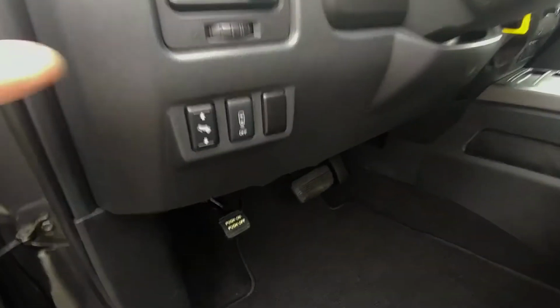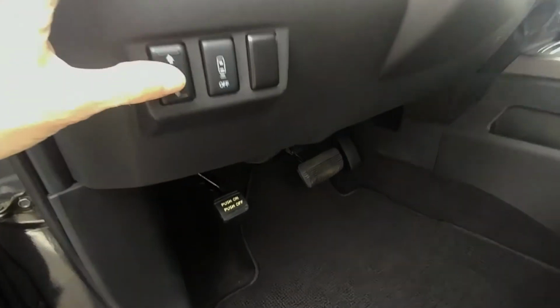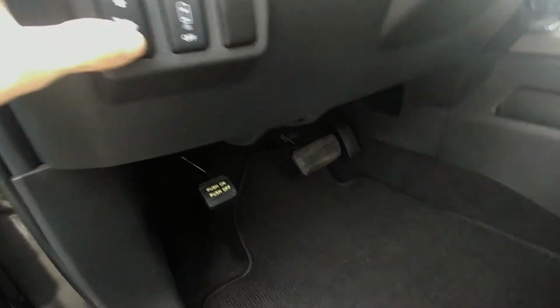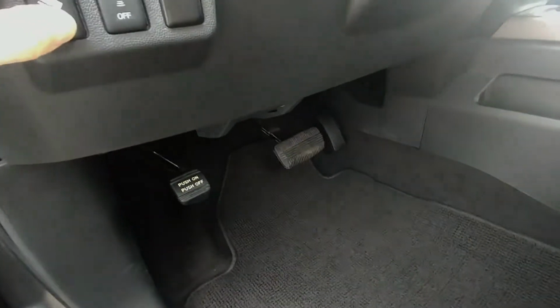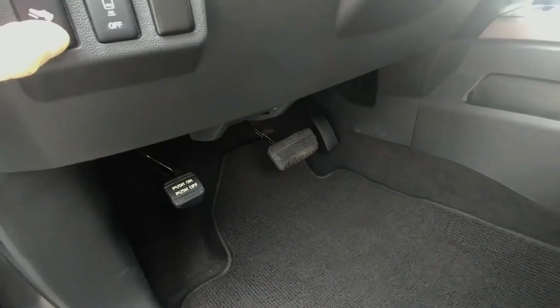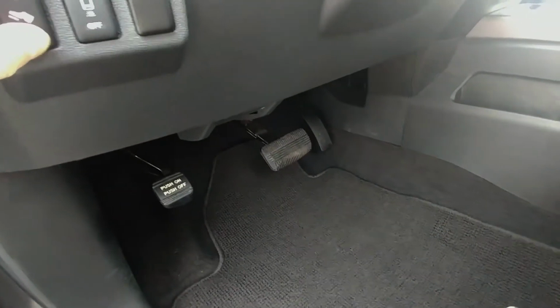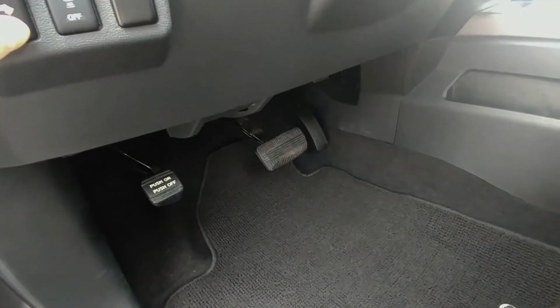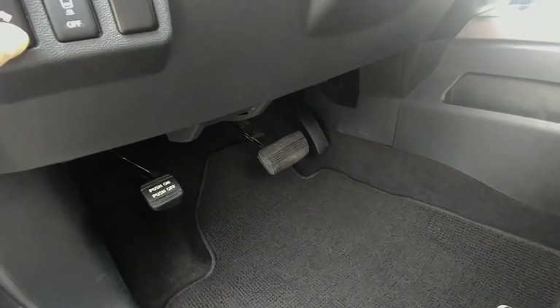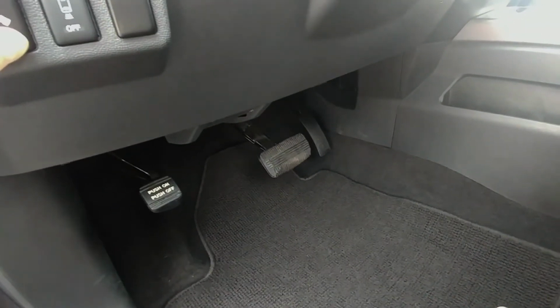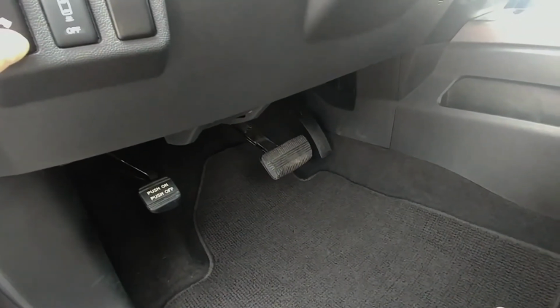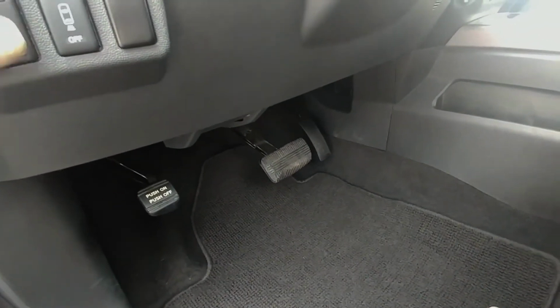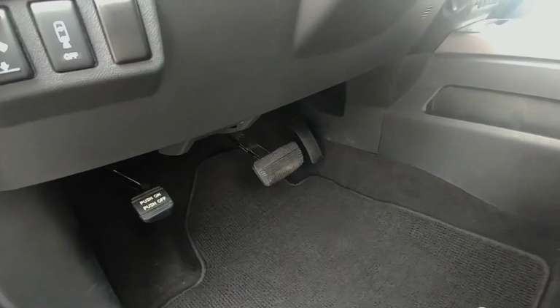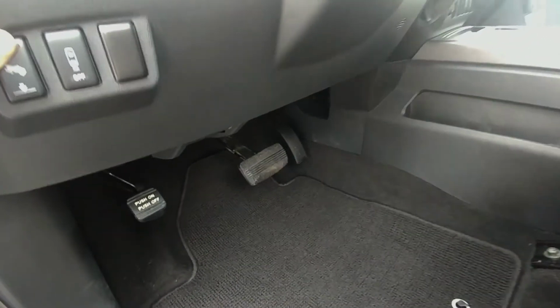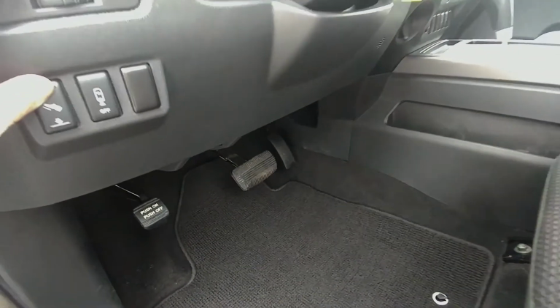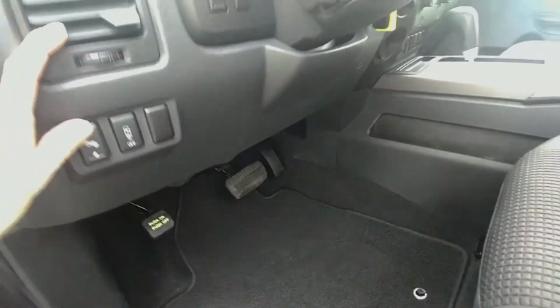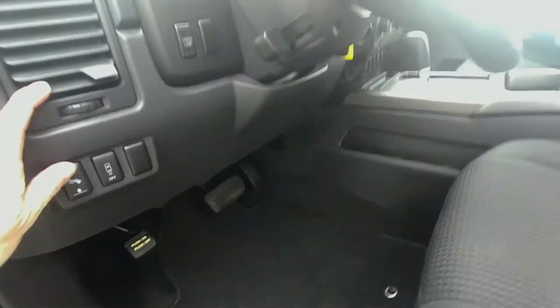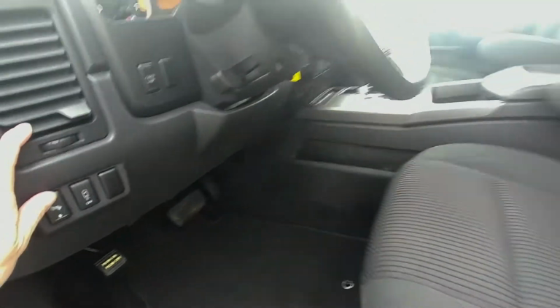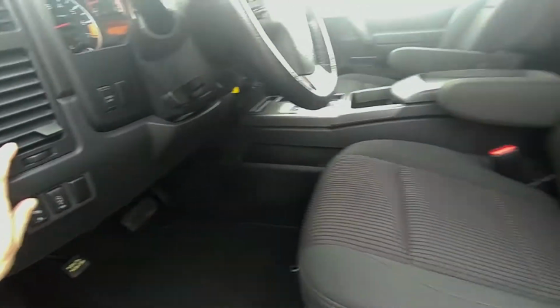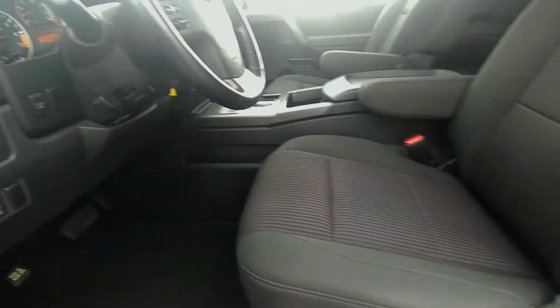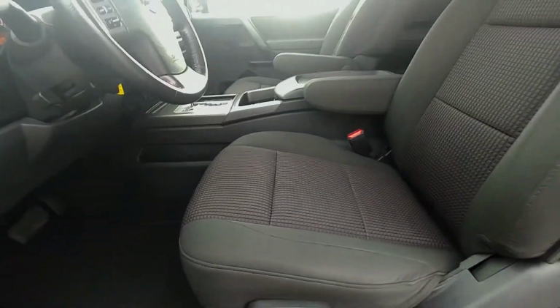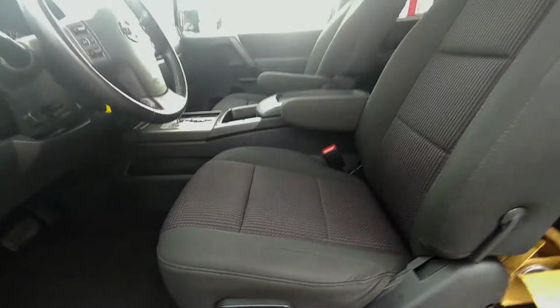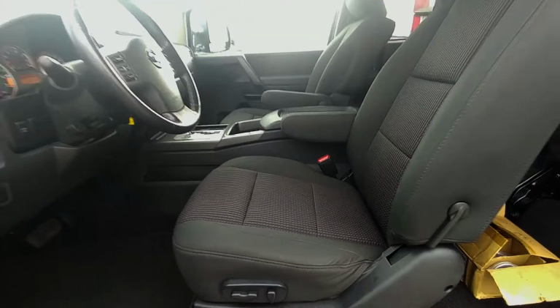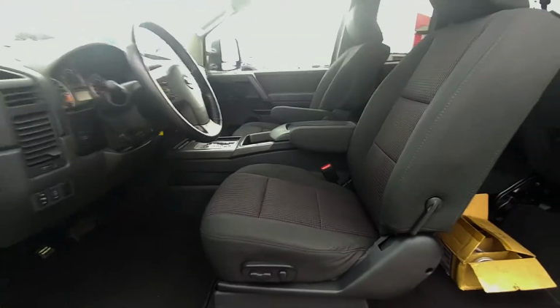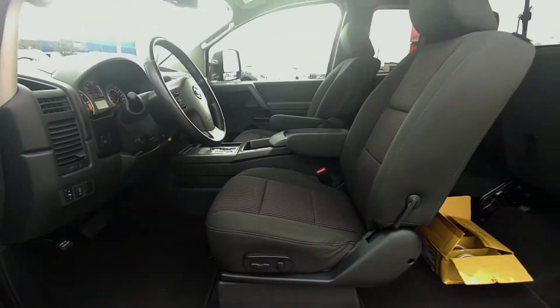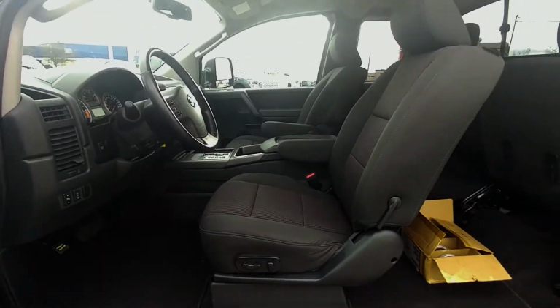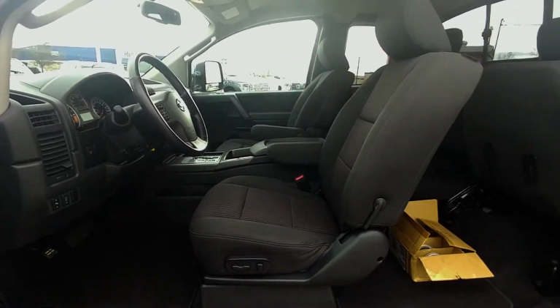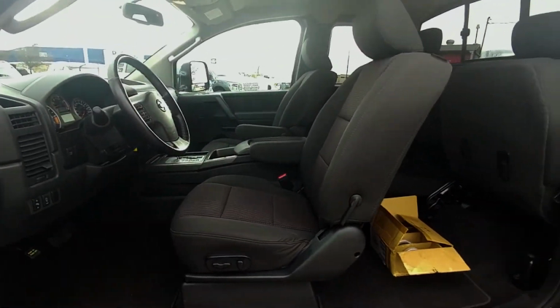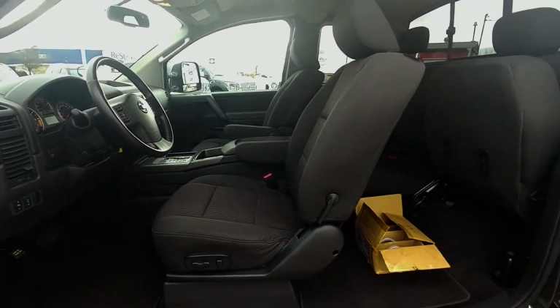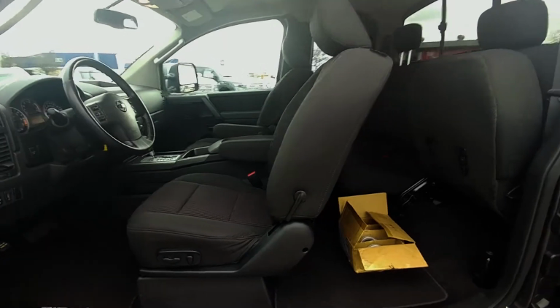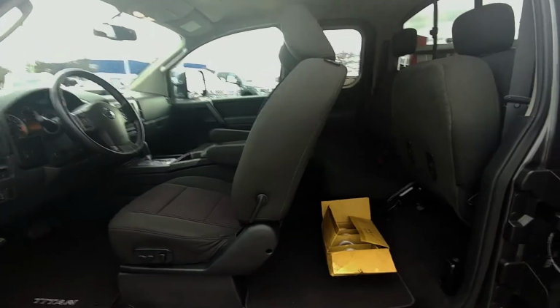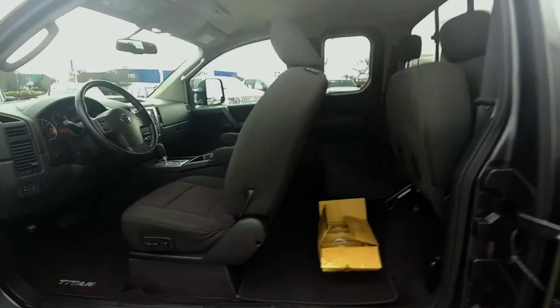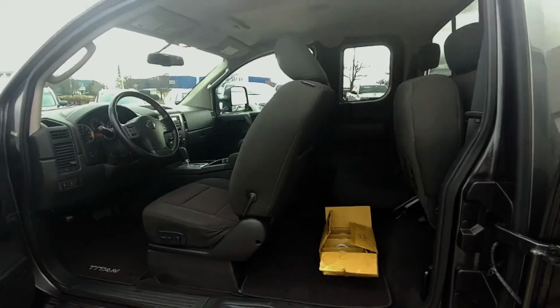One thing I forgot to show you — it's got power pedals. You can see them moving up and back there. So if you've got longer legs, shorter legs, longer arms — doesn't matter. You get the power seat adjusted and then get your pedals adjusted, and she's good to go.